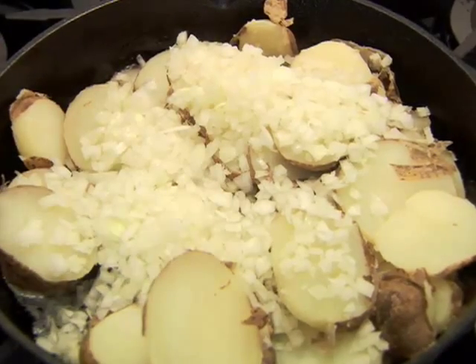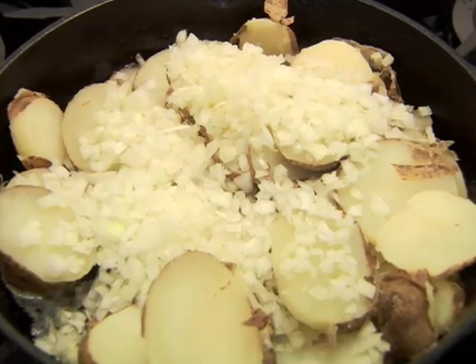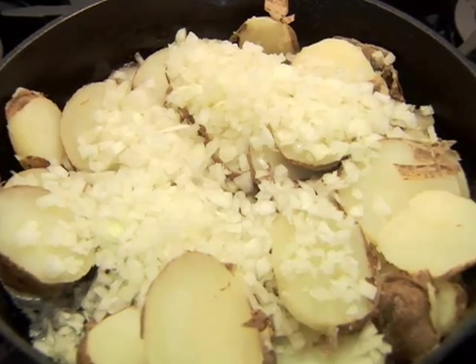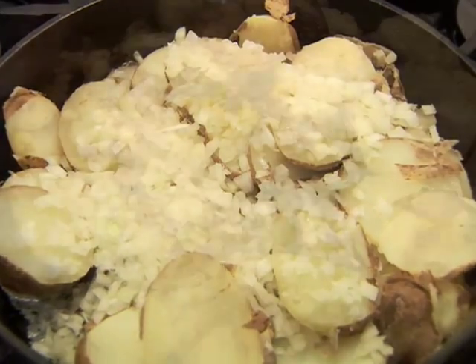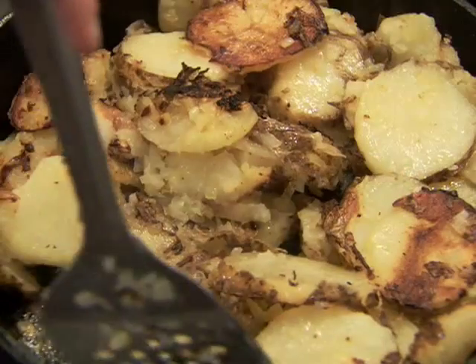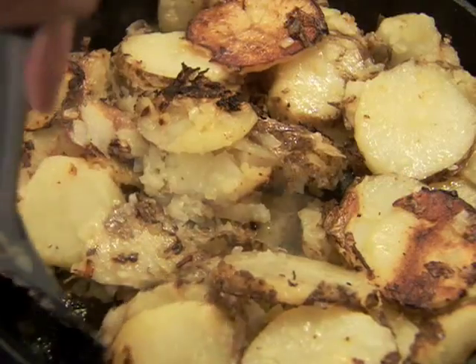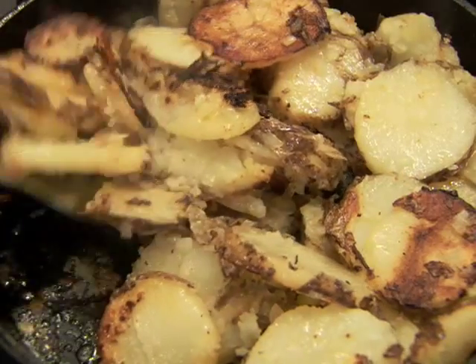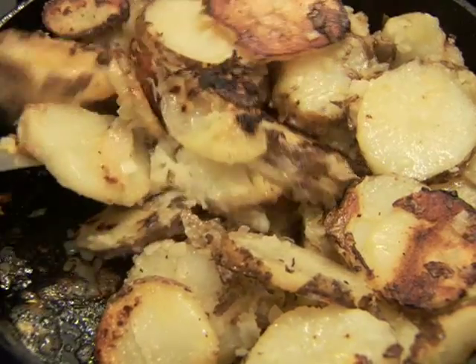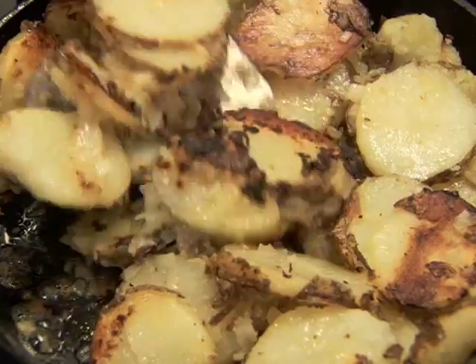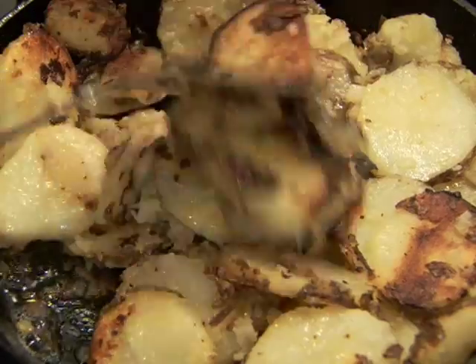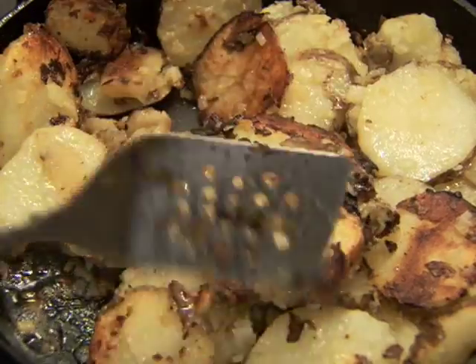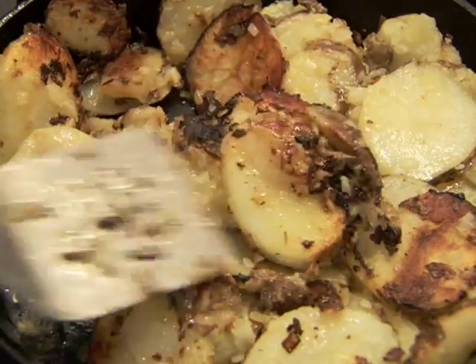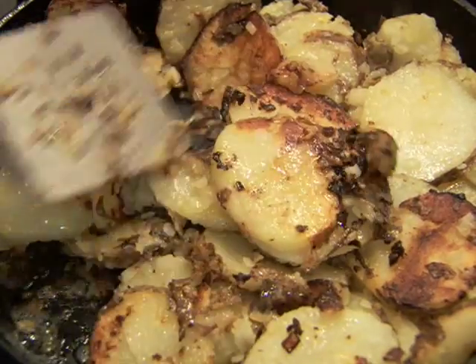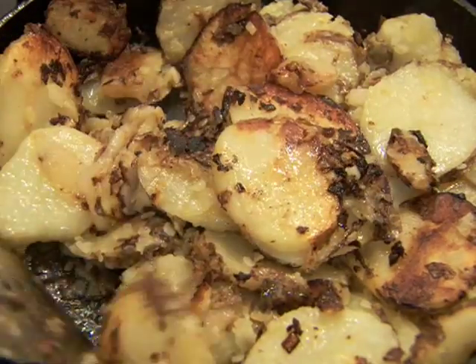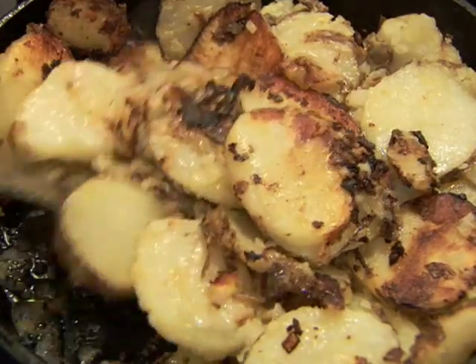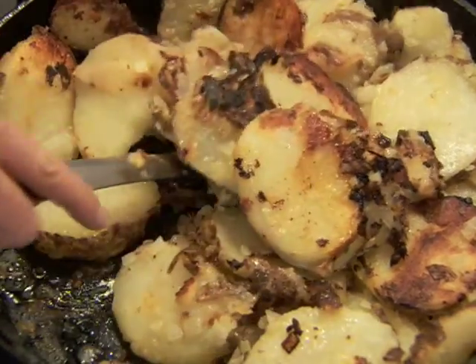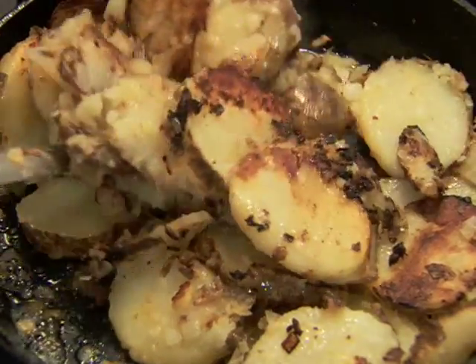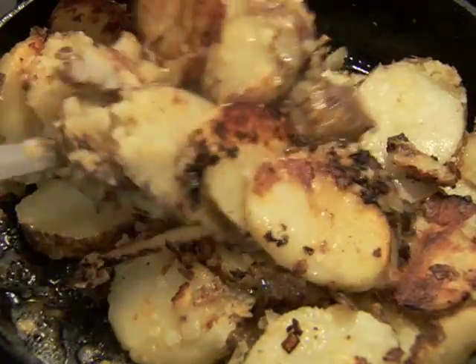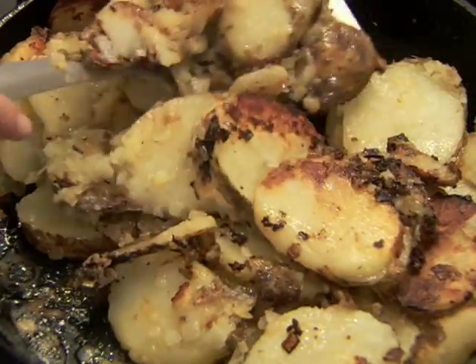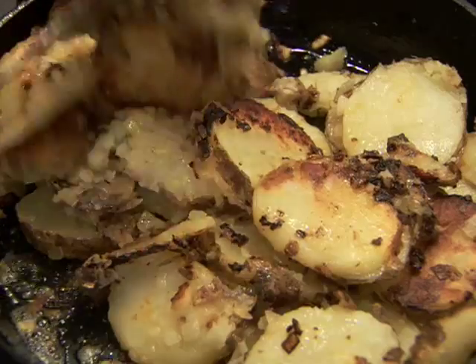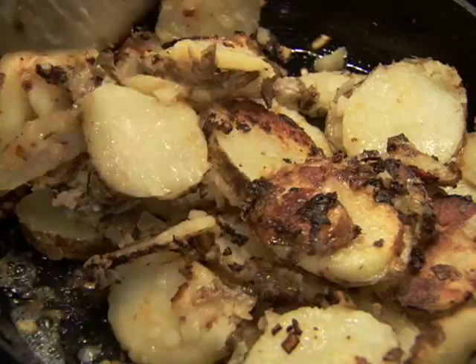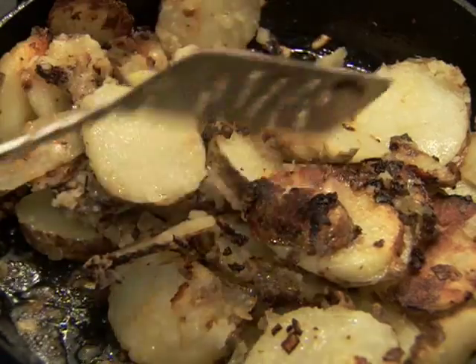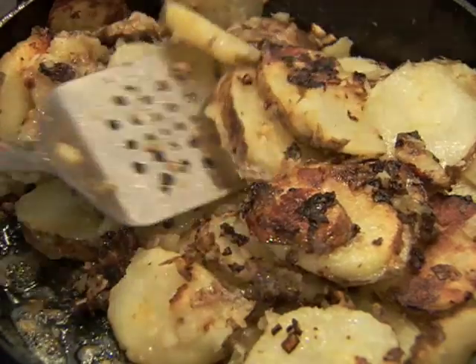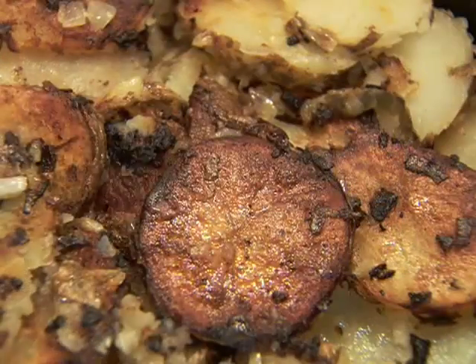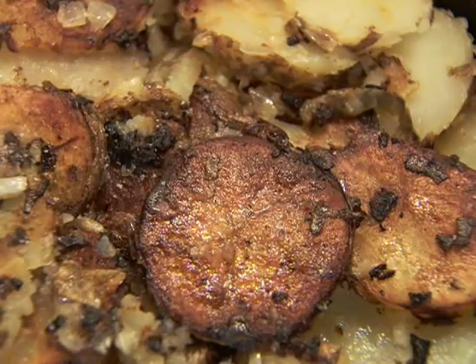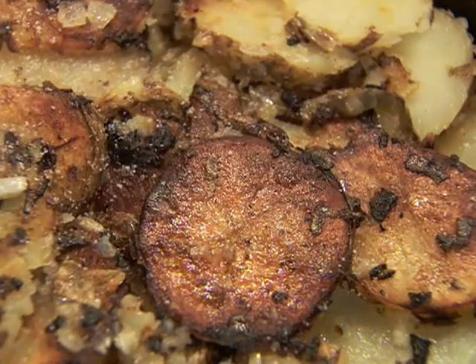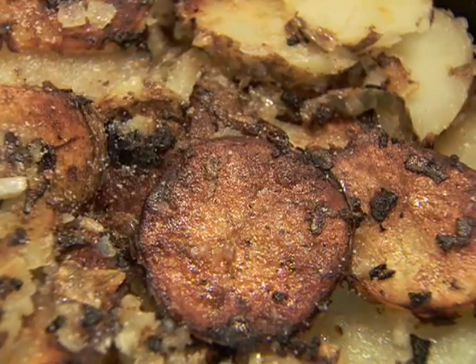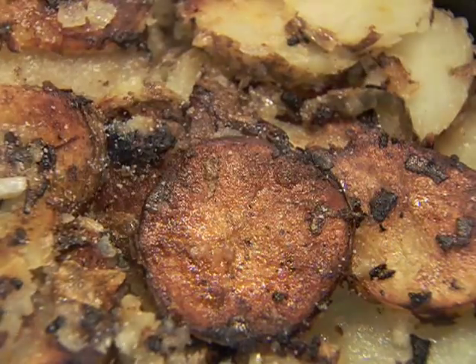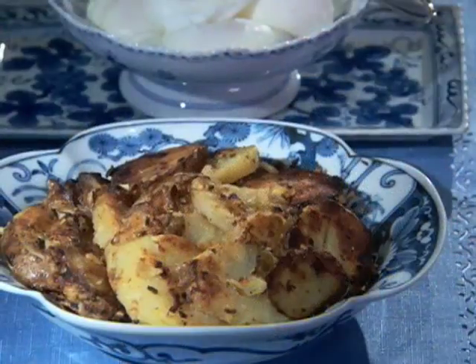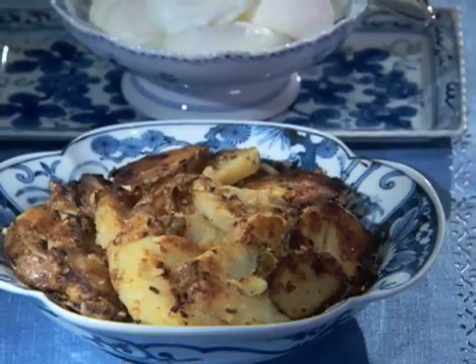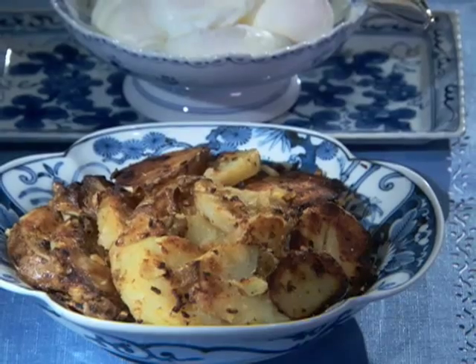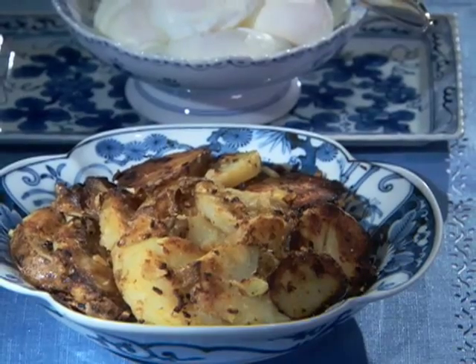Cook them until the underside is golden, about five minutes. With a spatula, turn the potatoes over and continue to cook them over medium heat until they are evenly browned. Sprinkle with salt and enjoy these awesome home fried potatoes.